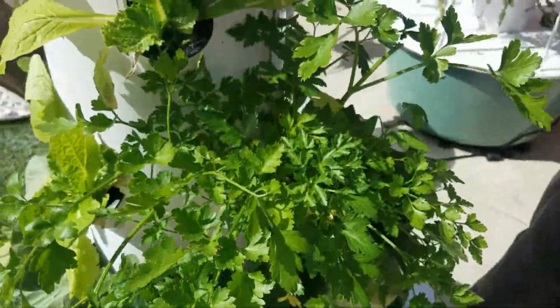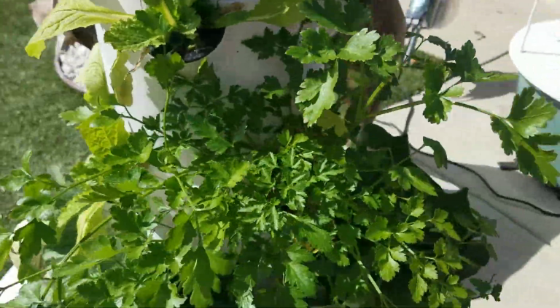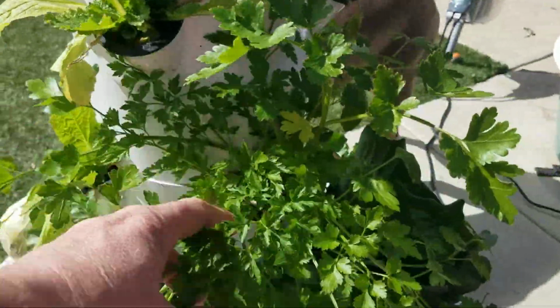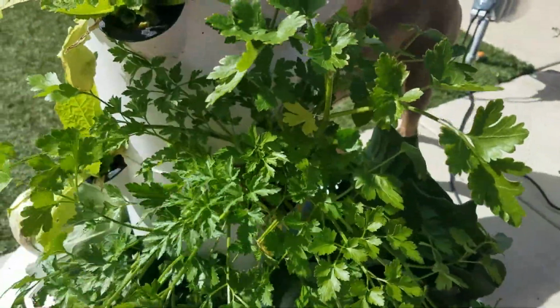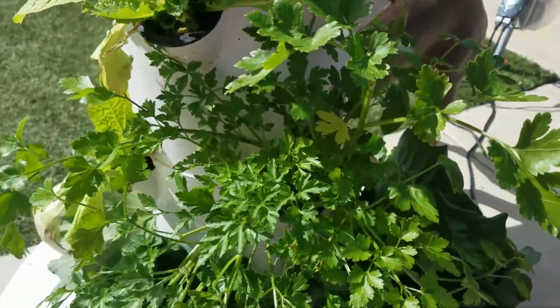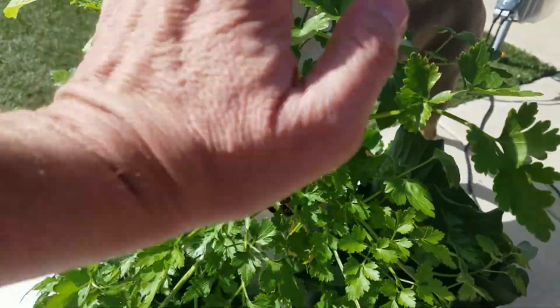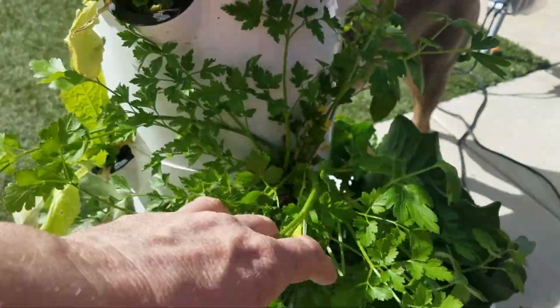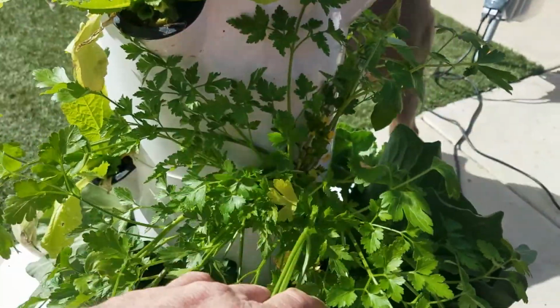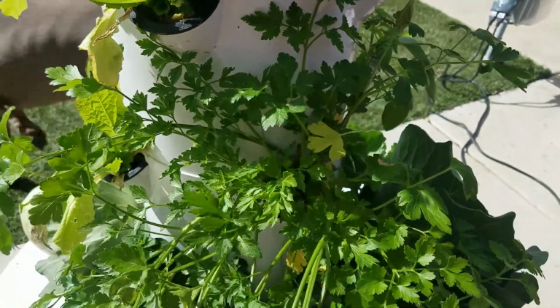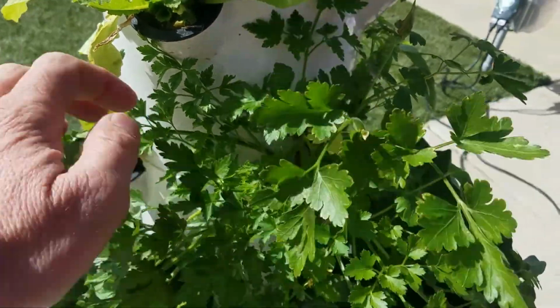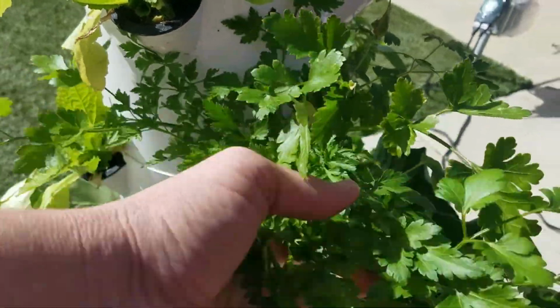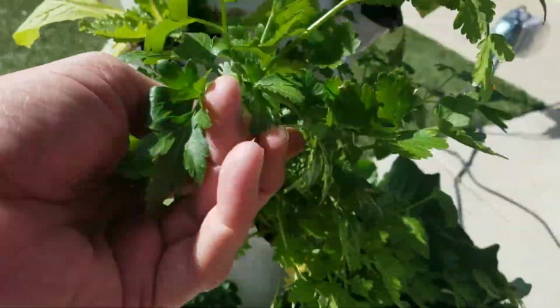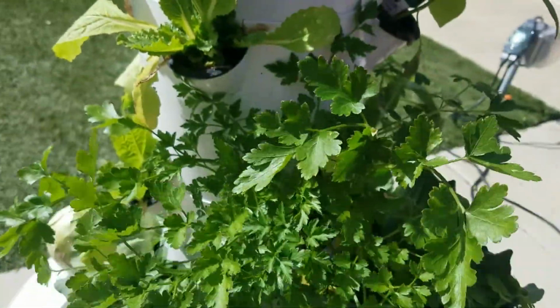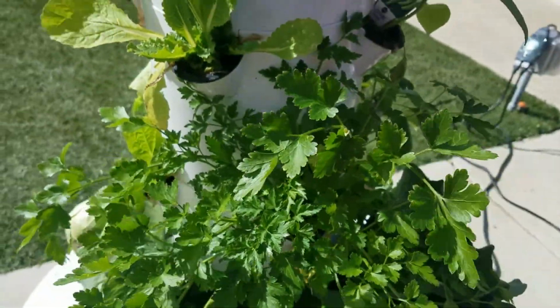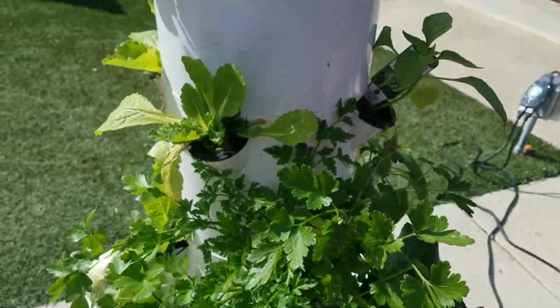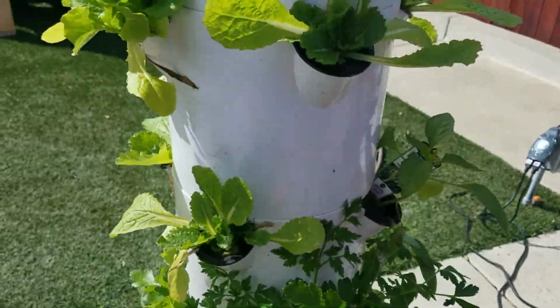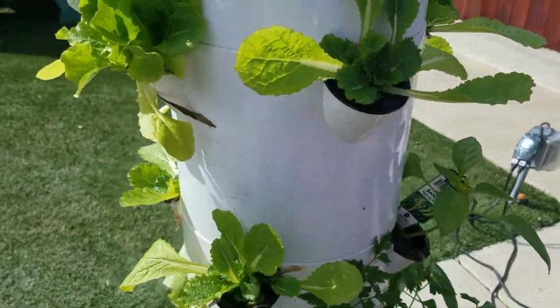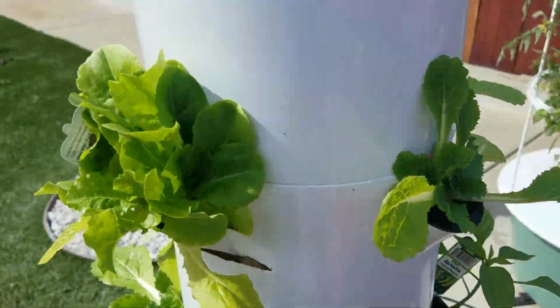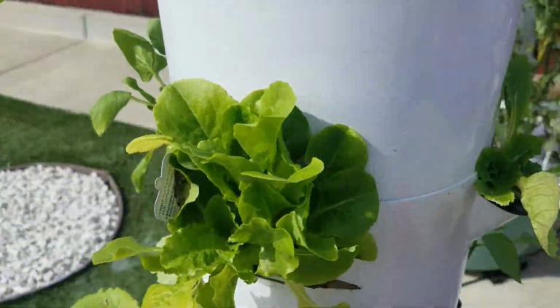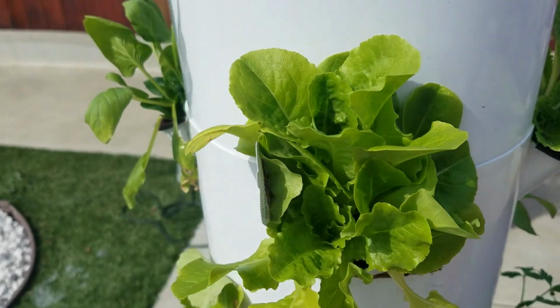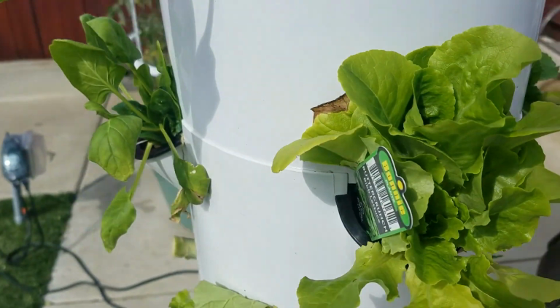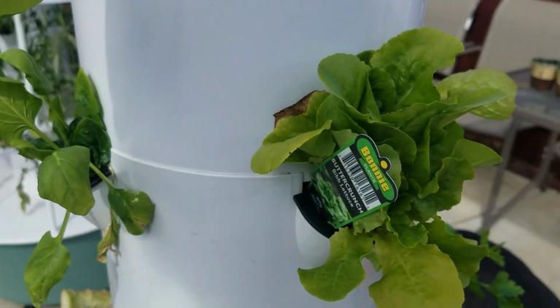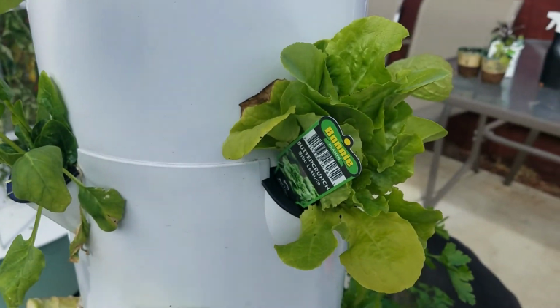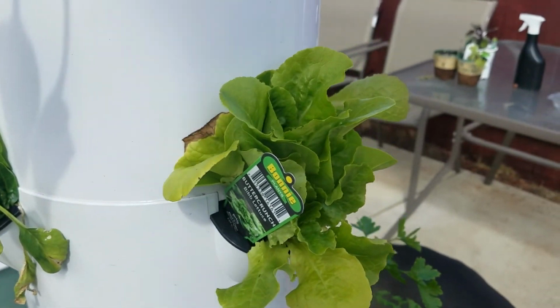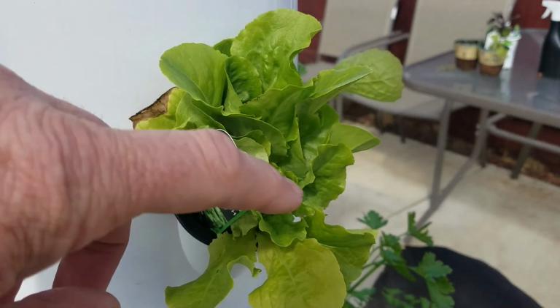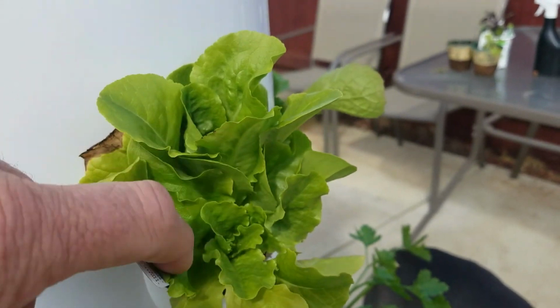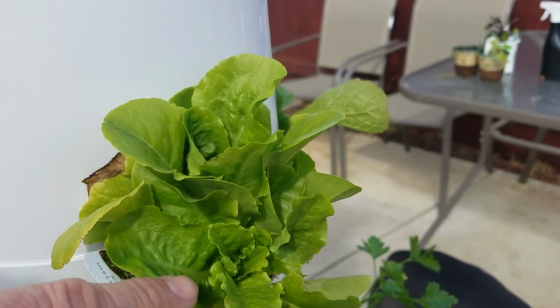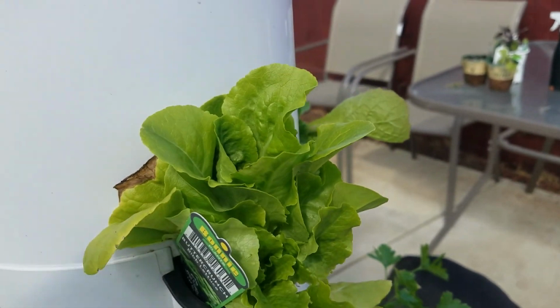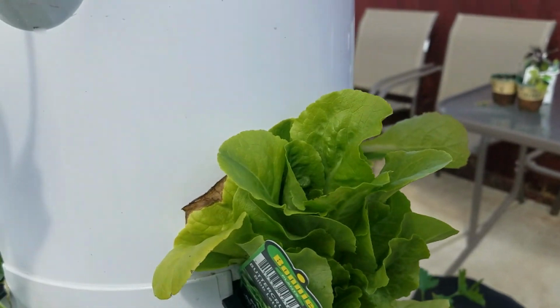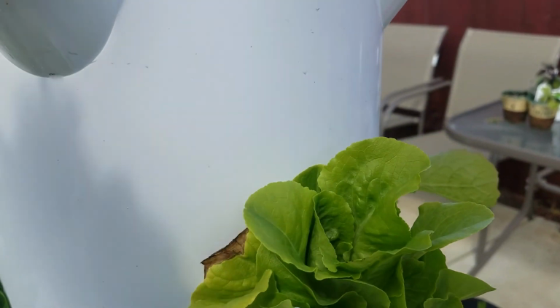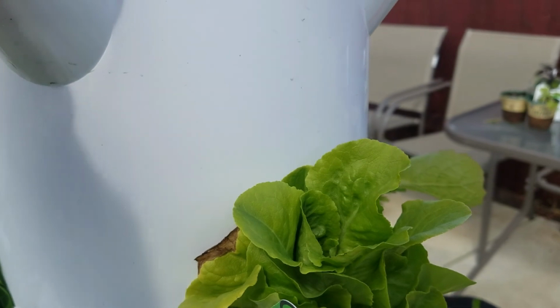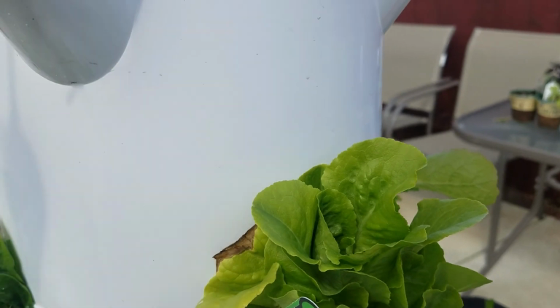Here is our one cilantro plant that we keep cutting back and growing. Up here we have some butter crunch lettuce that looked like it was dying, and then now it's come back.